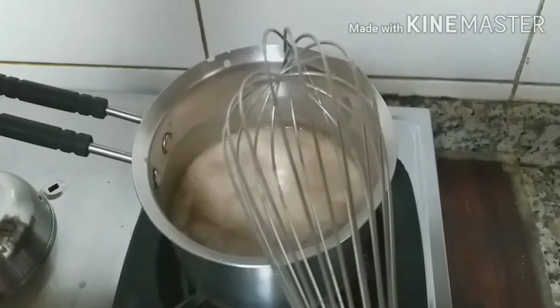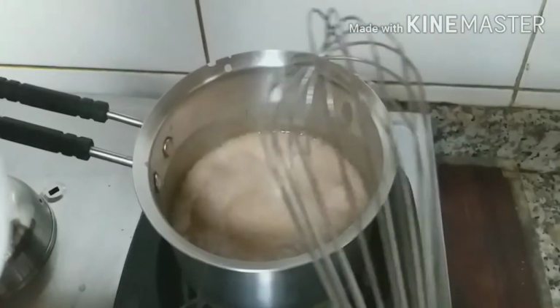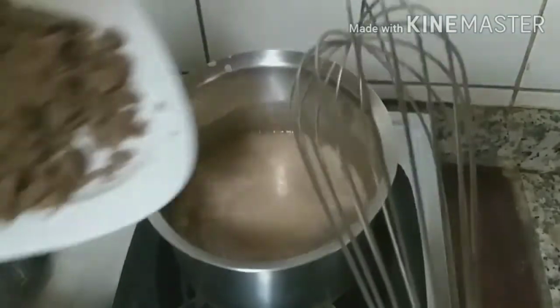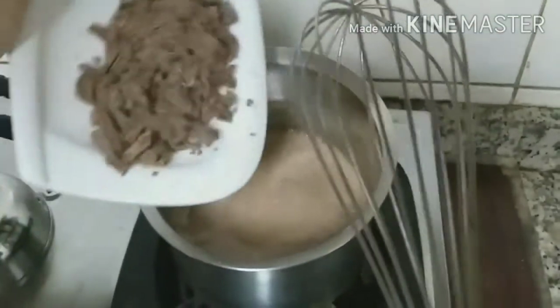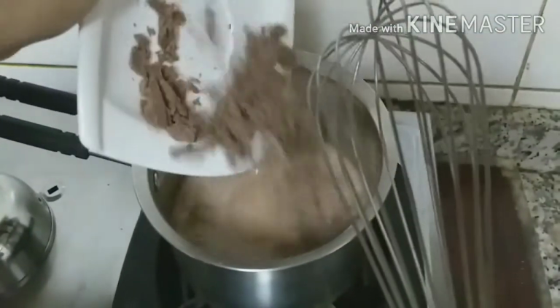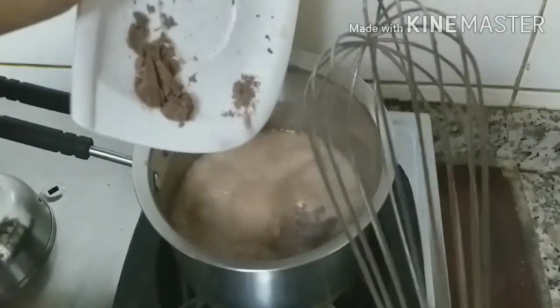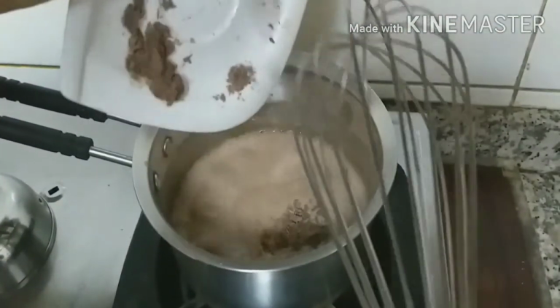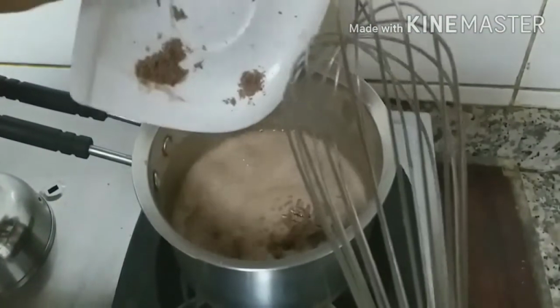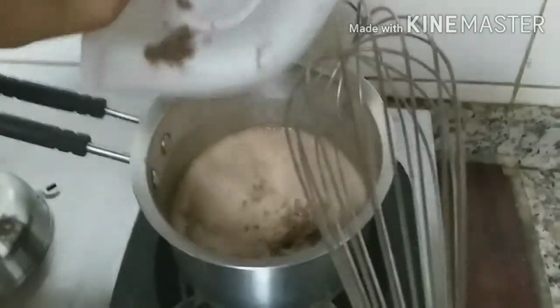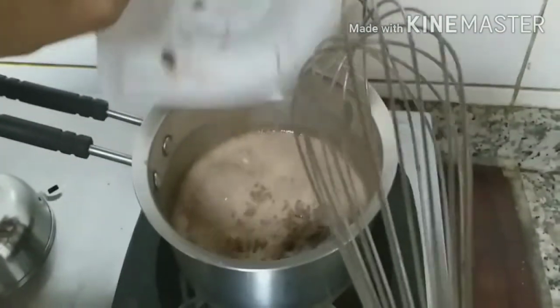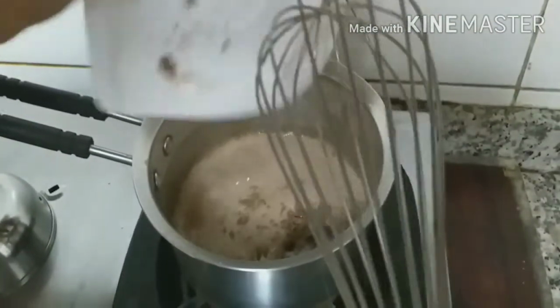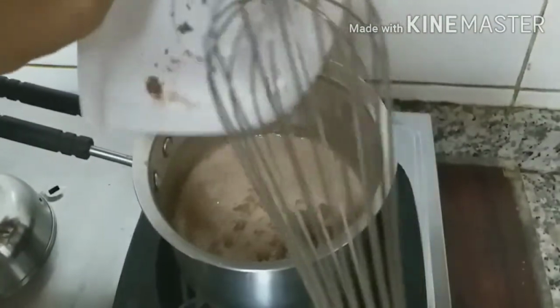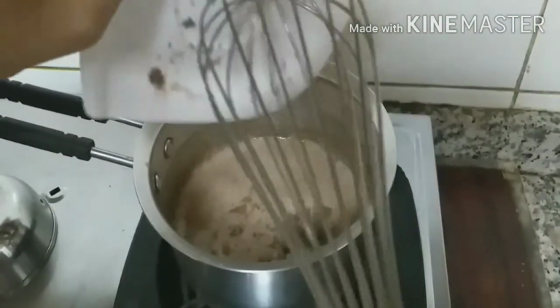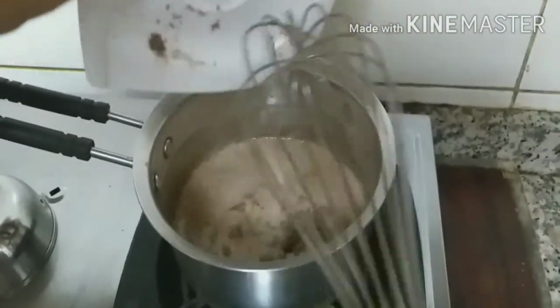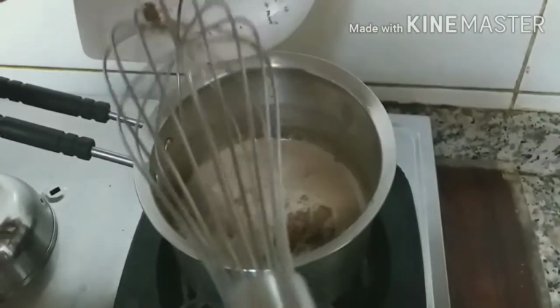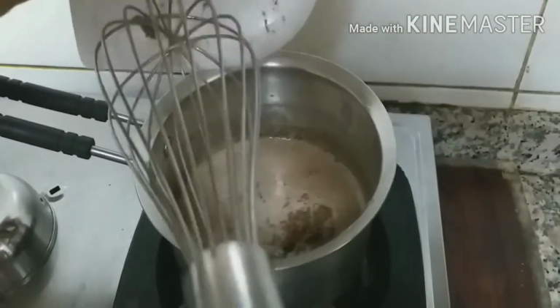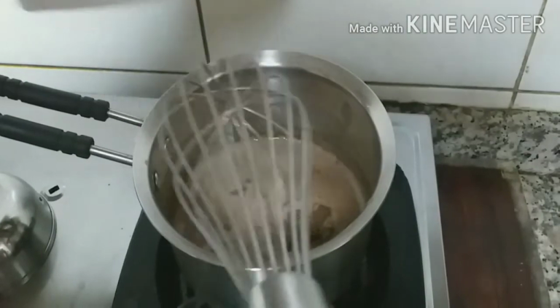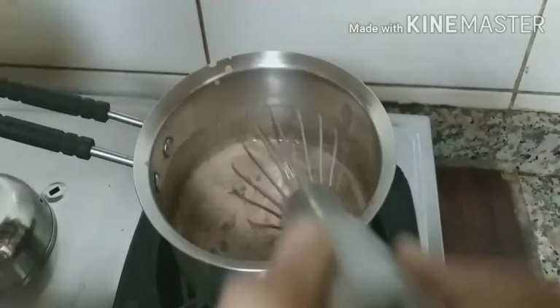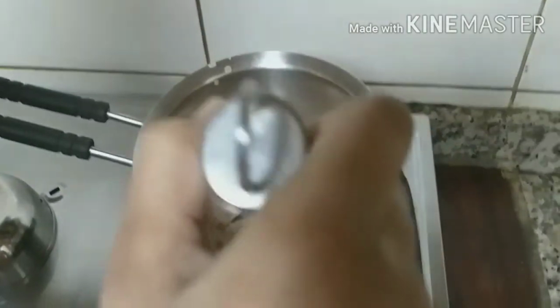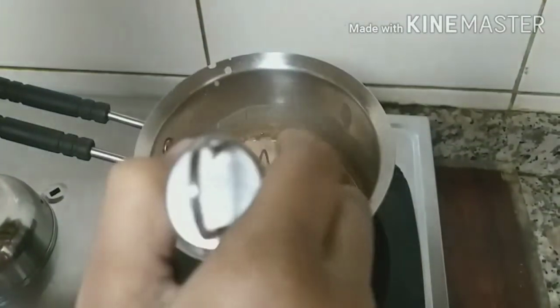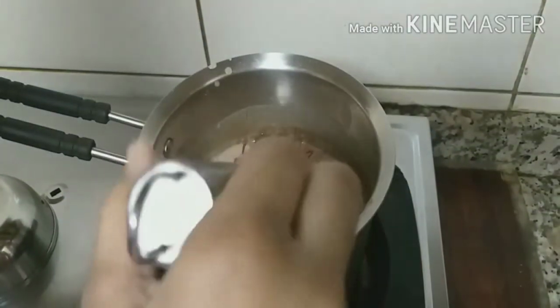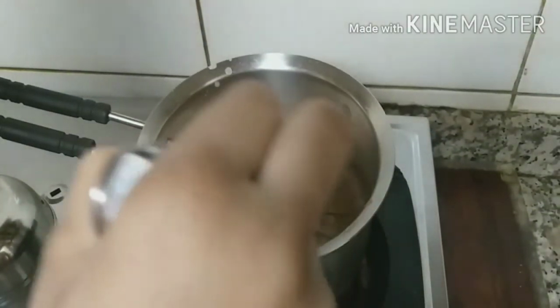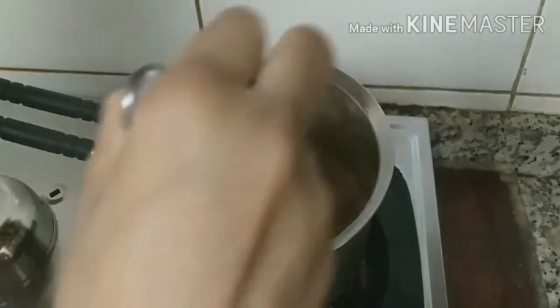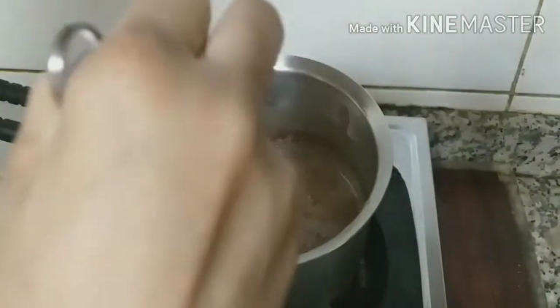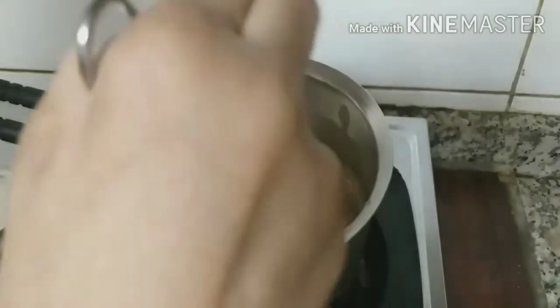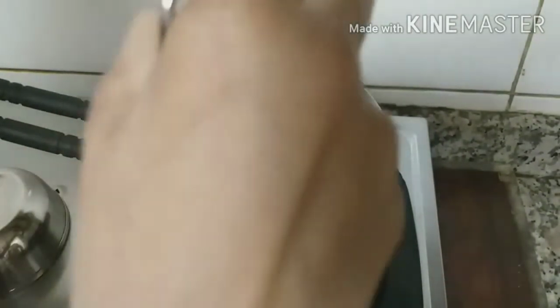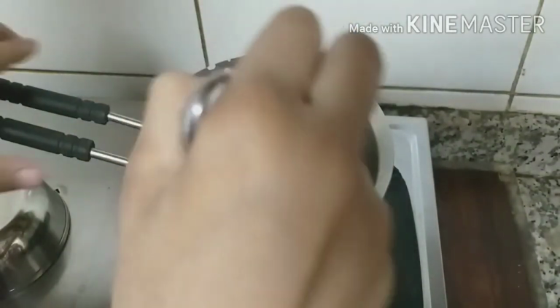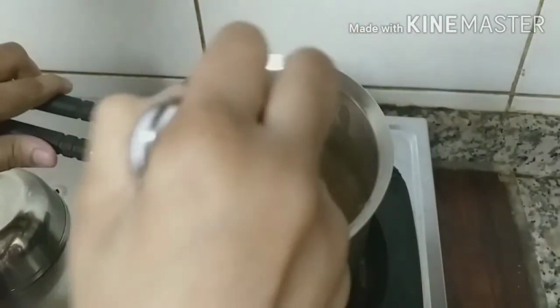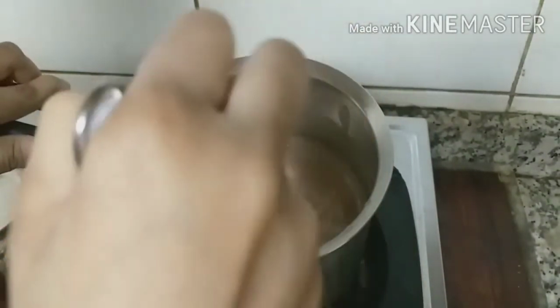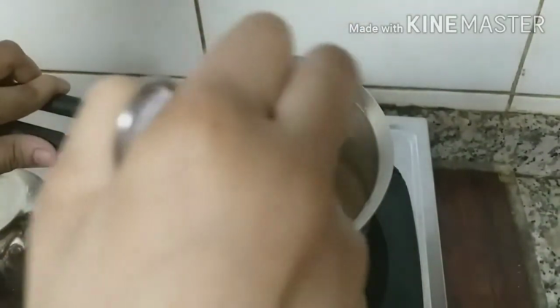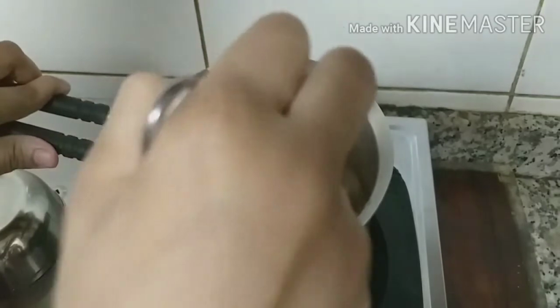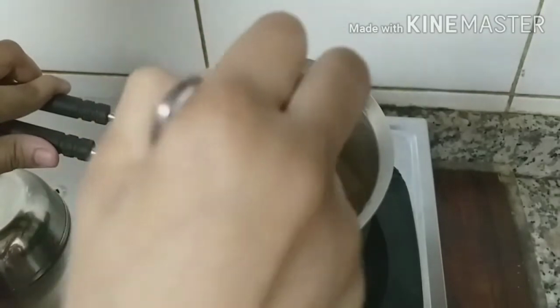If you think the chocolate is not enough, you can add more chocolate — we are adding one more bar of chocolate. According to your sweetness, you can add the chocolate and sugar as well.